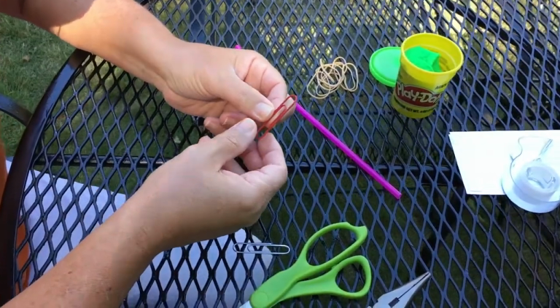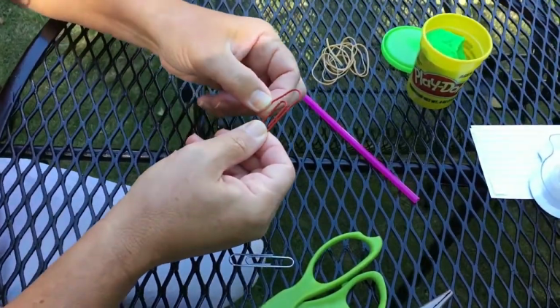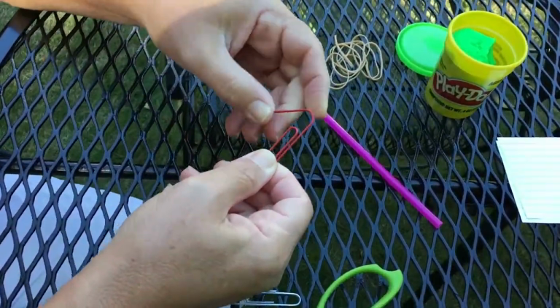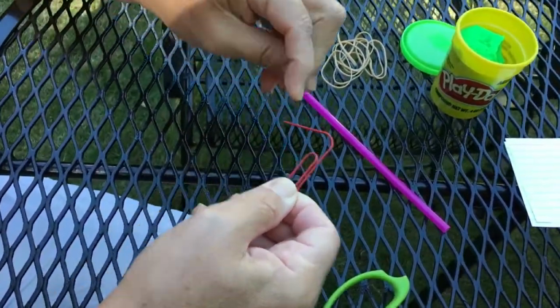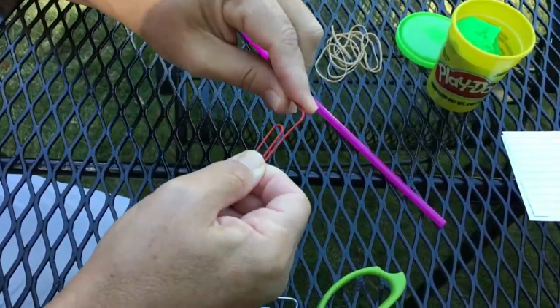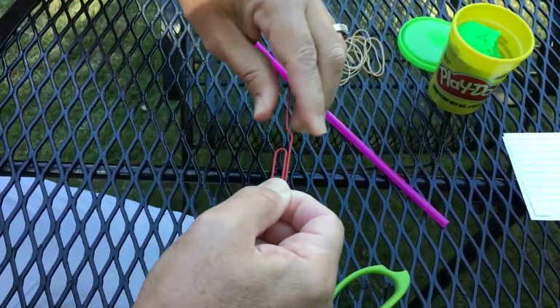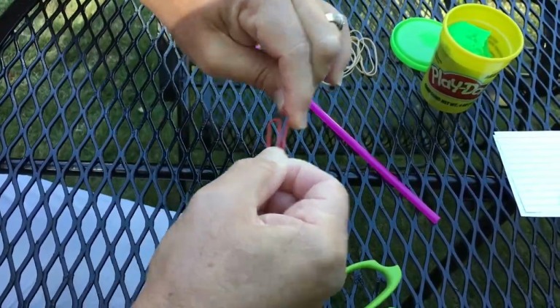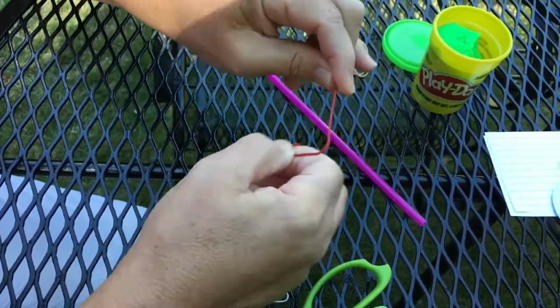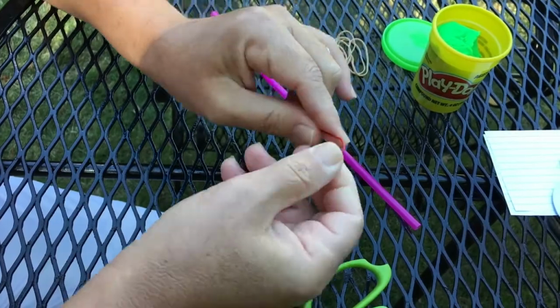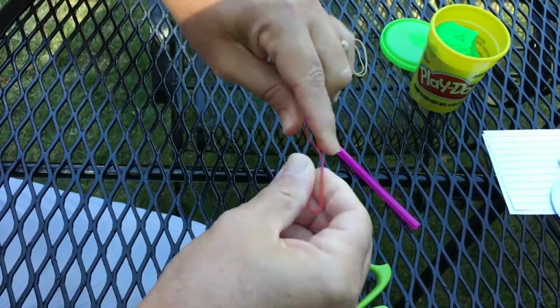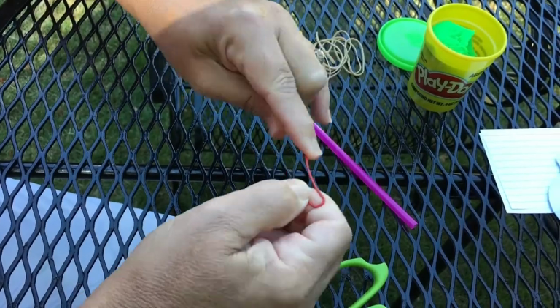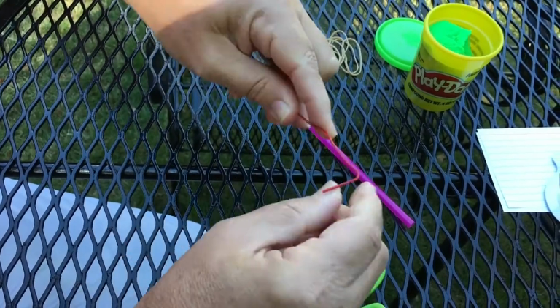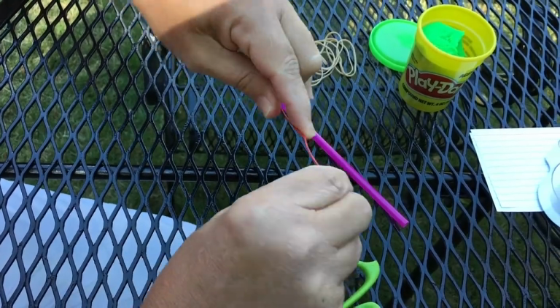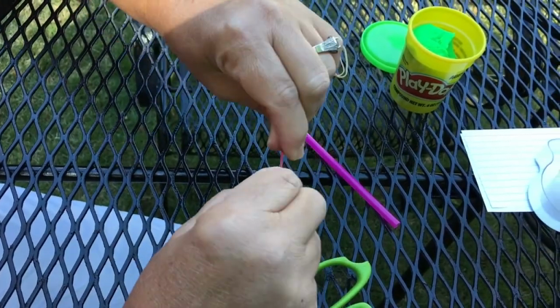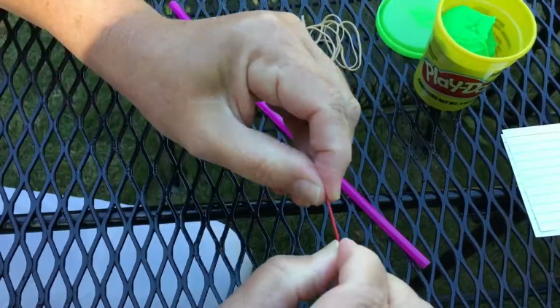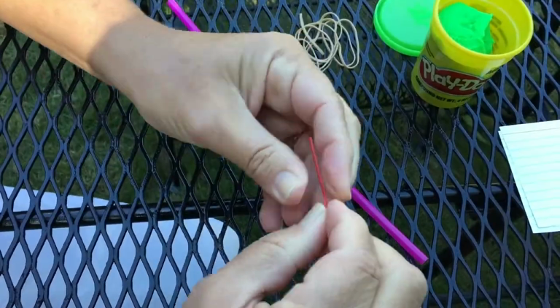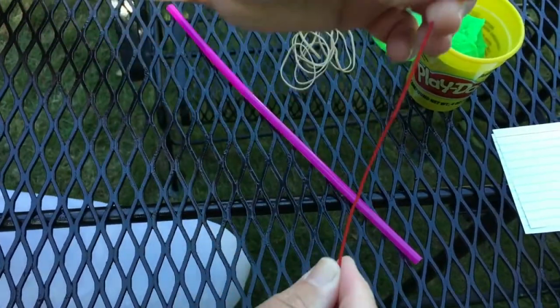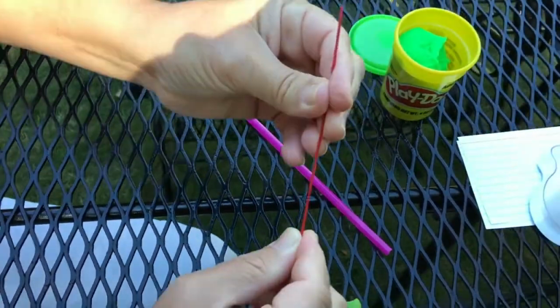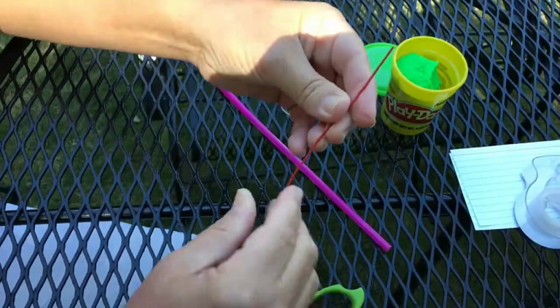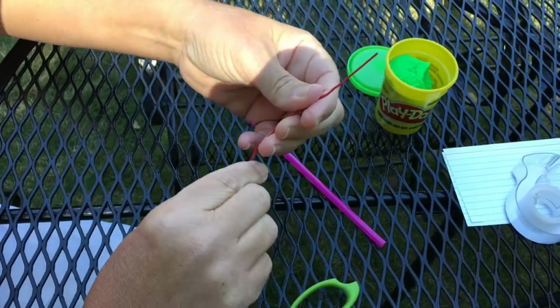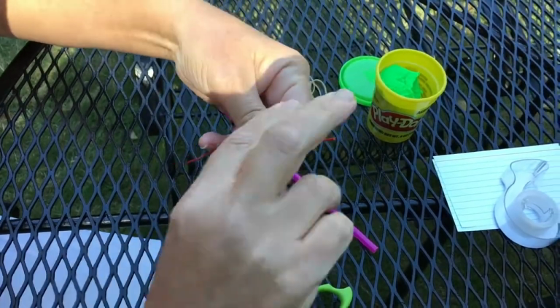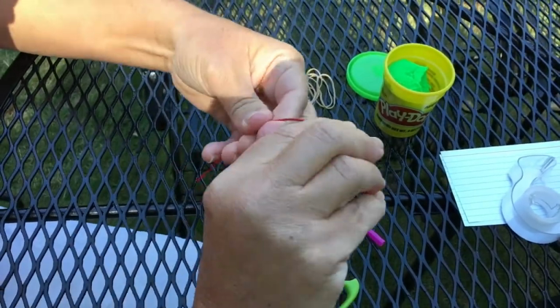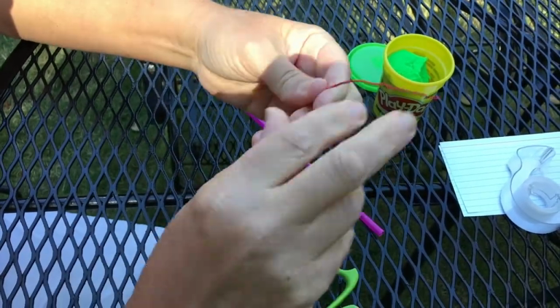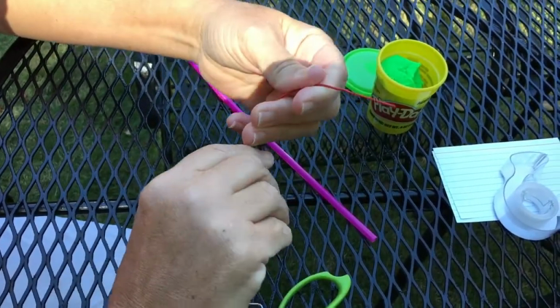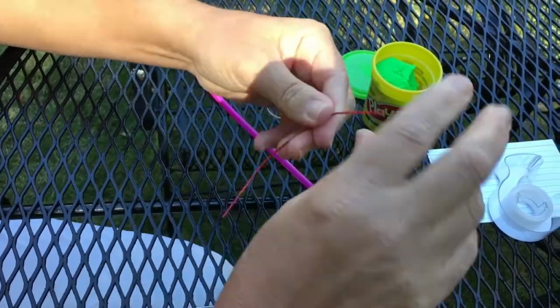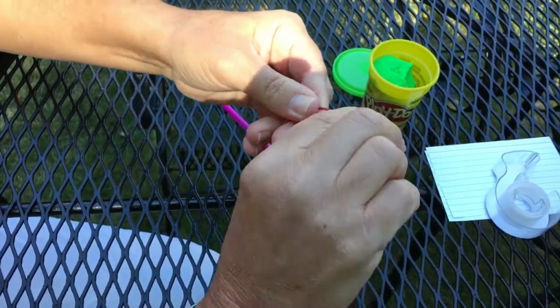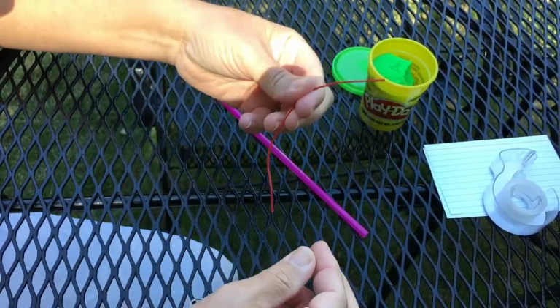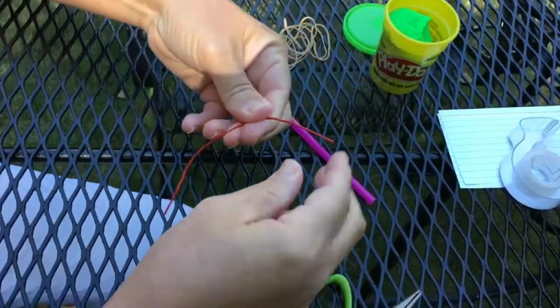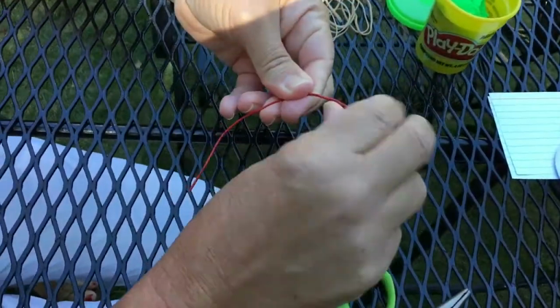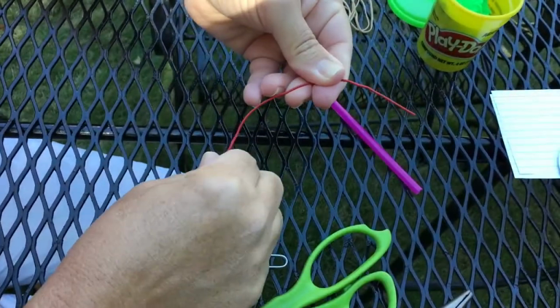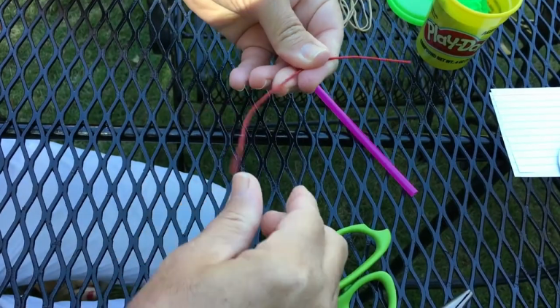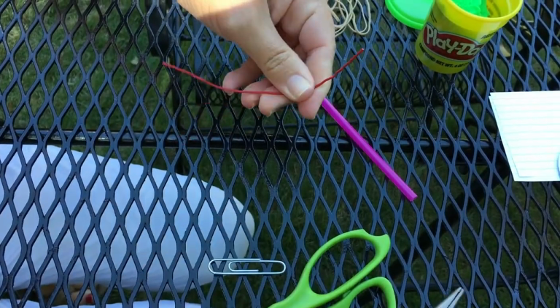After we have our supplies, we want to grab a large paper clip and bend it as straight as possible. Once we have it good and straight, we will give it an arch — sort of like a recurve bow — or give it the shape of the bow.